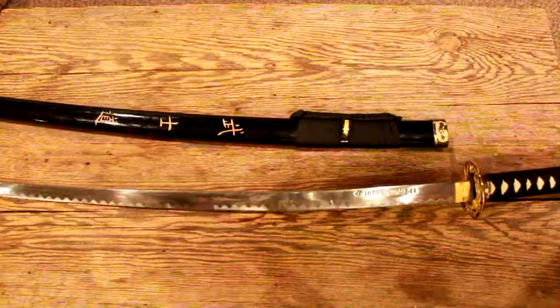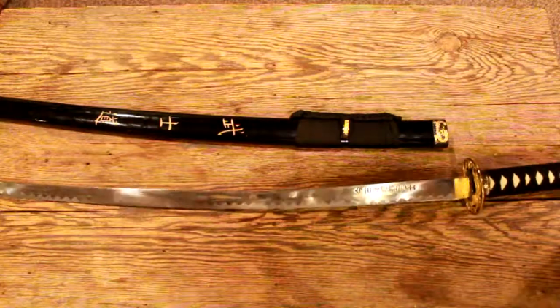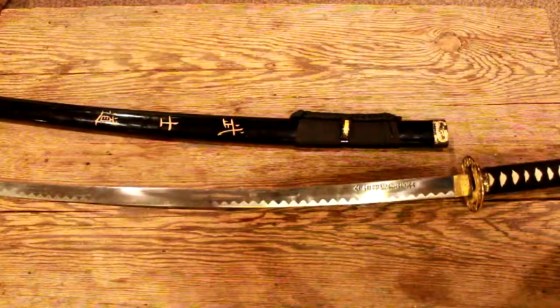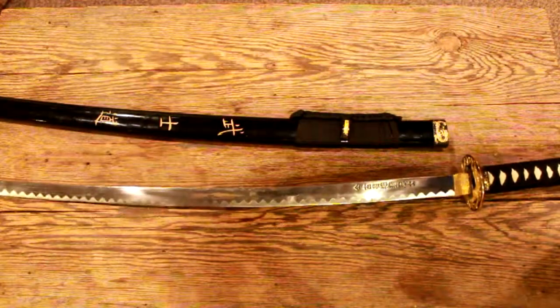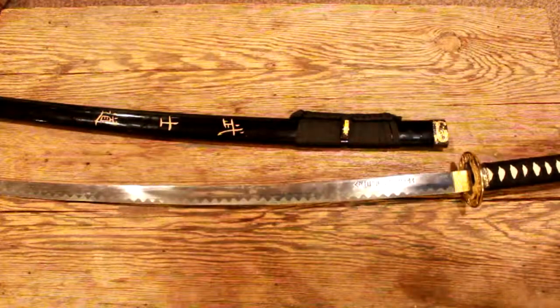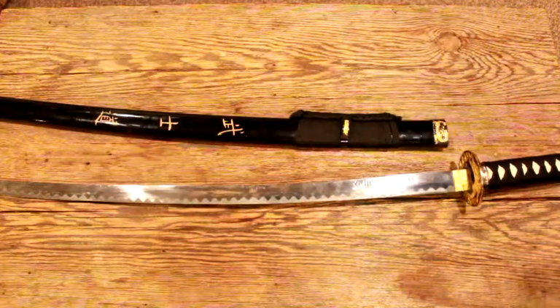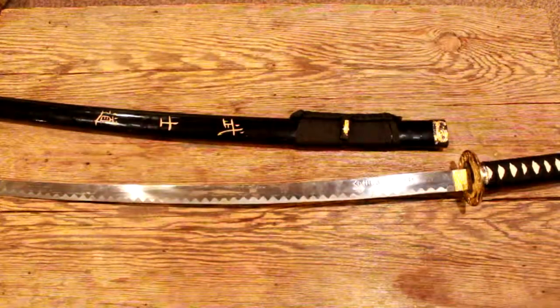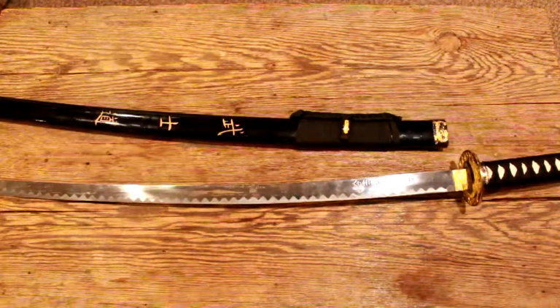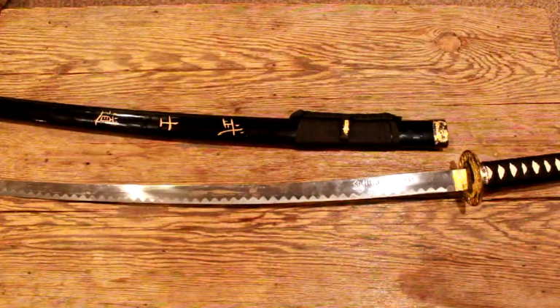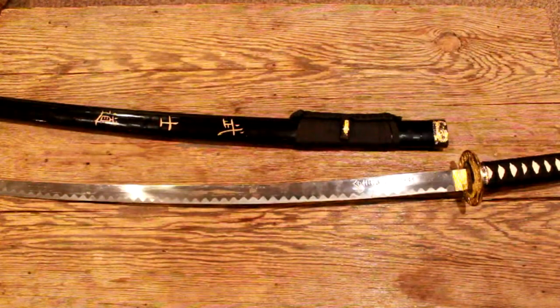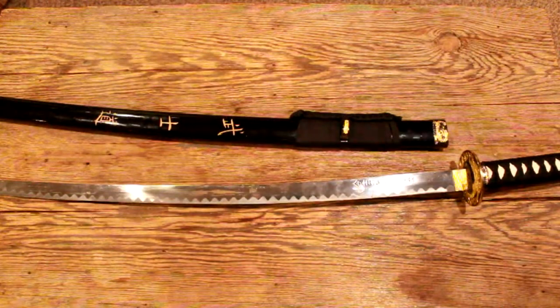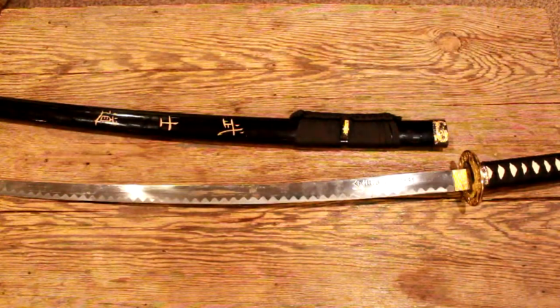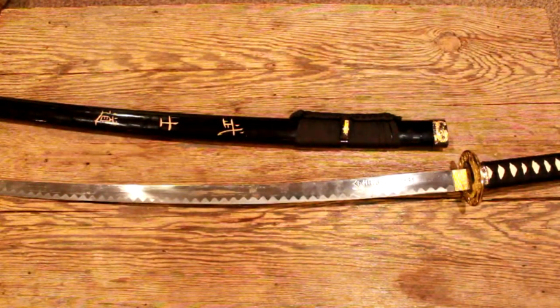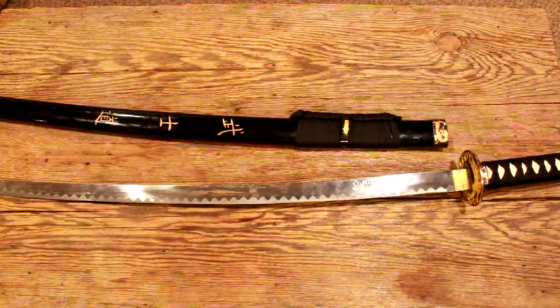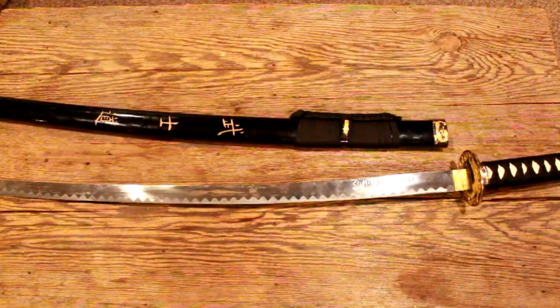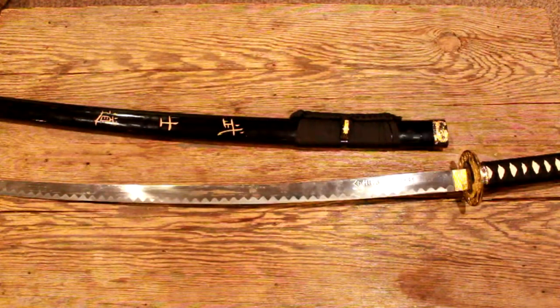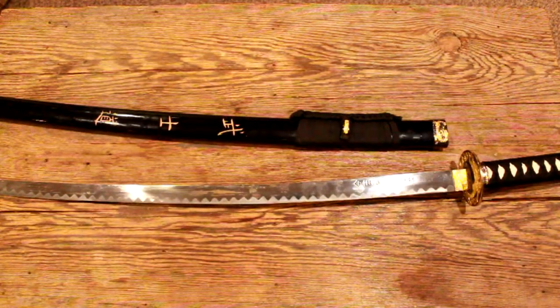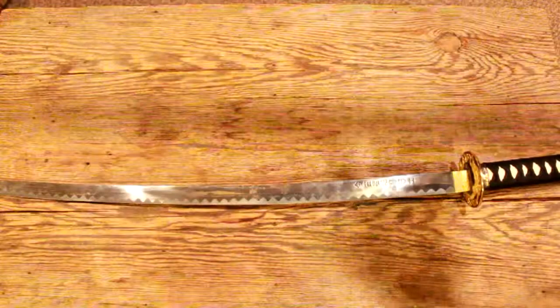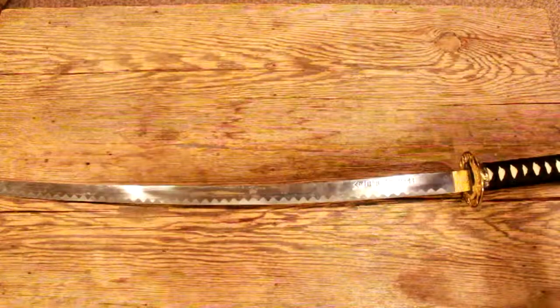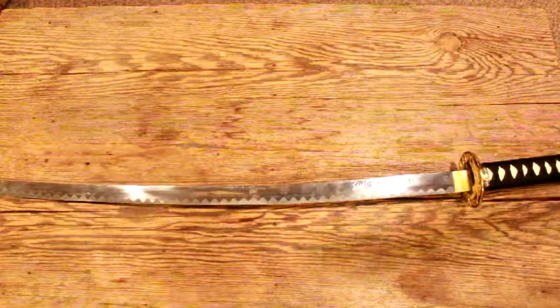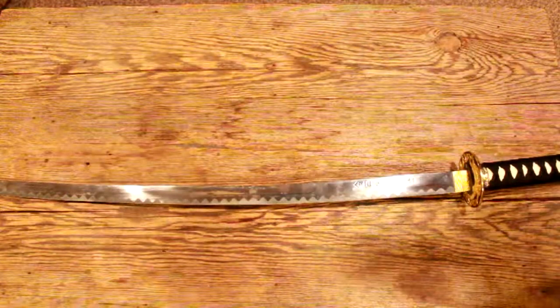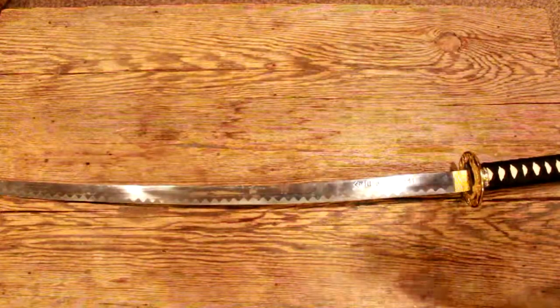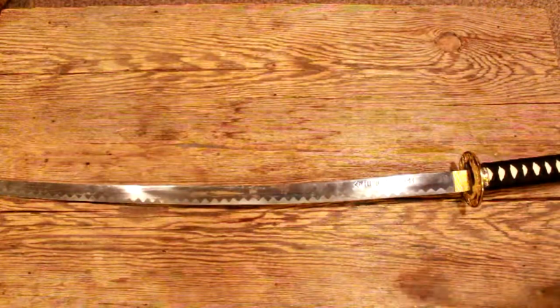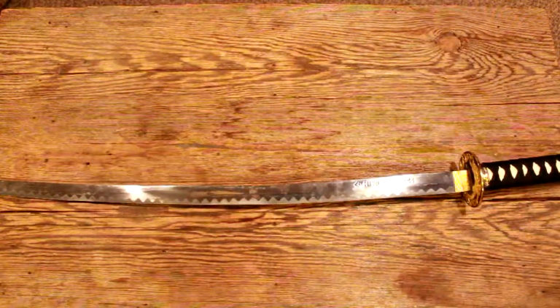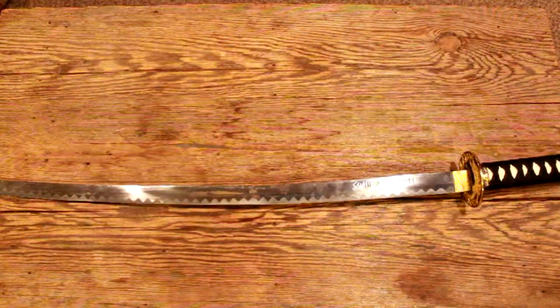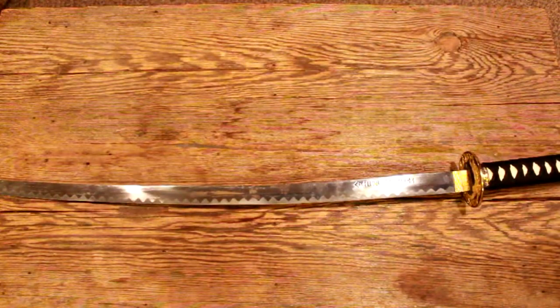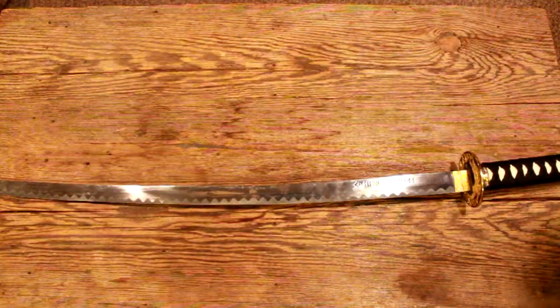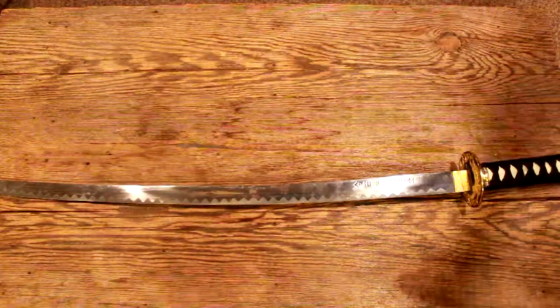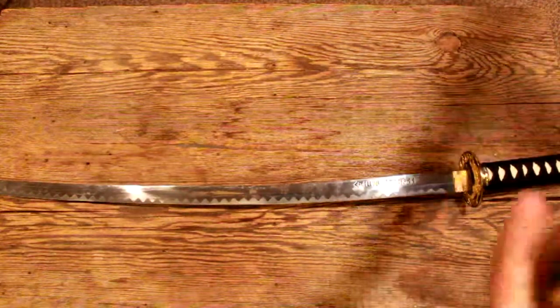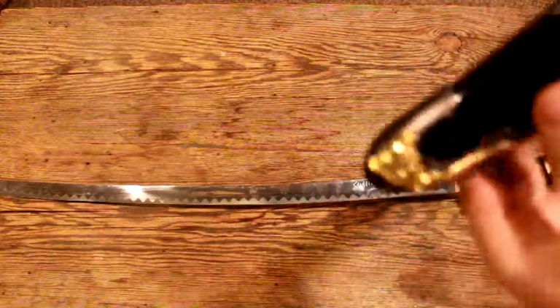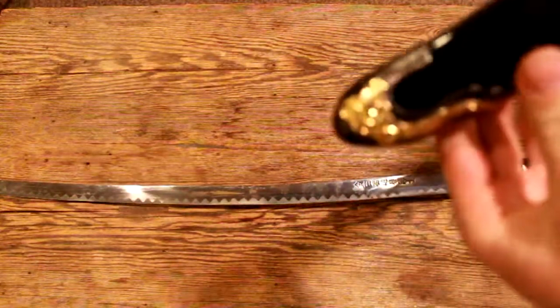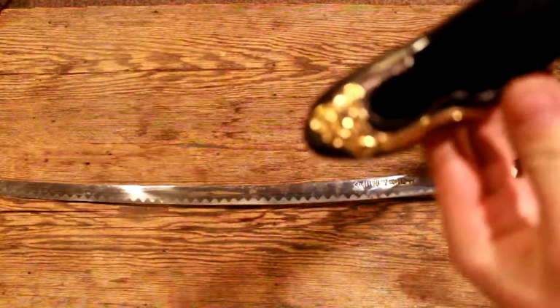I got this as a Christmas present one year, so I did not pay any money and can't tell you what it costs. It's pretty detailed, but you can tell it's a replica, not a legit sword.